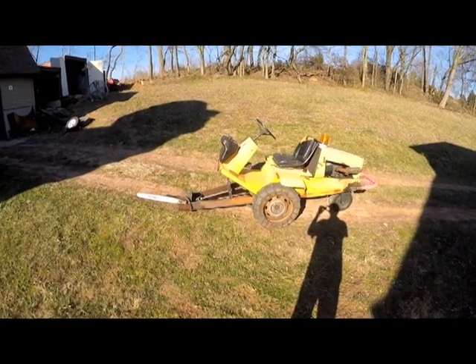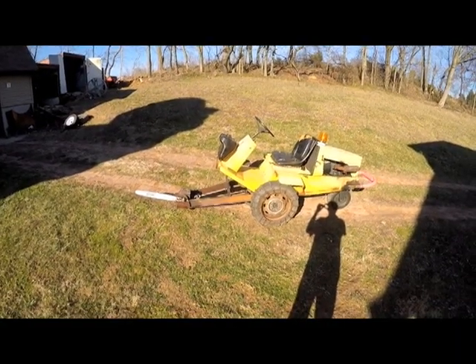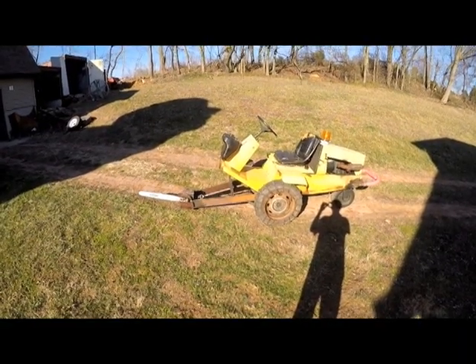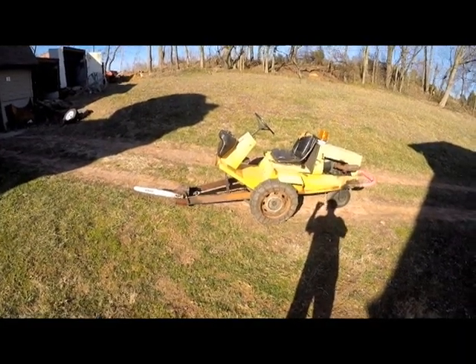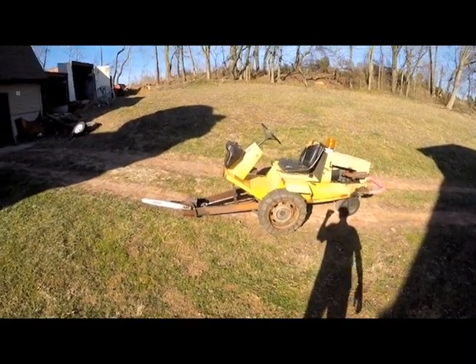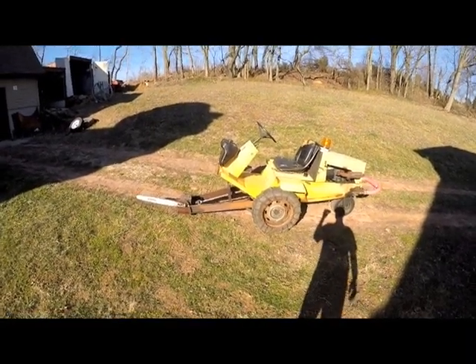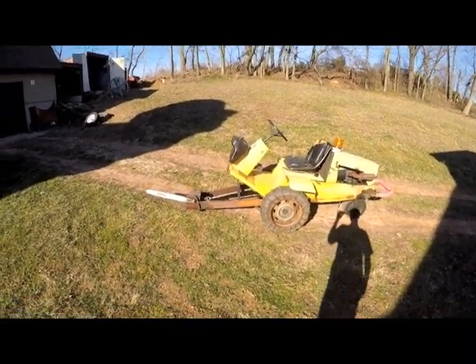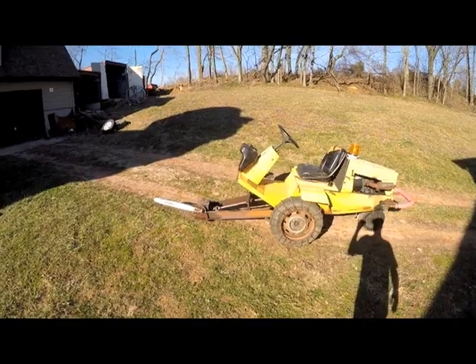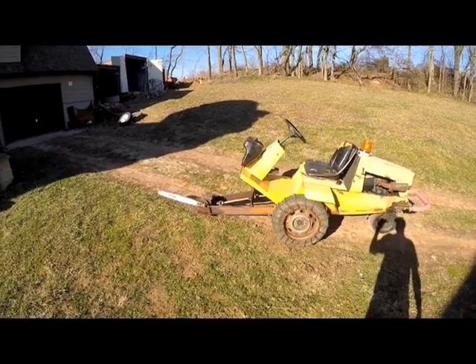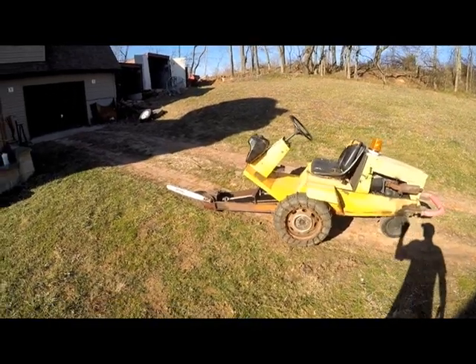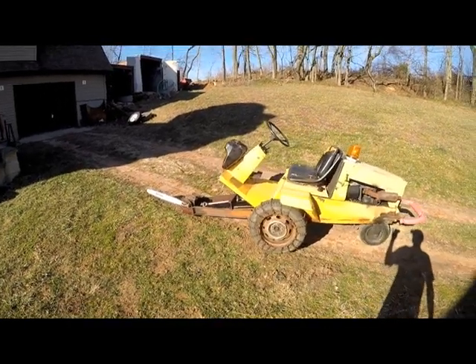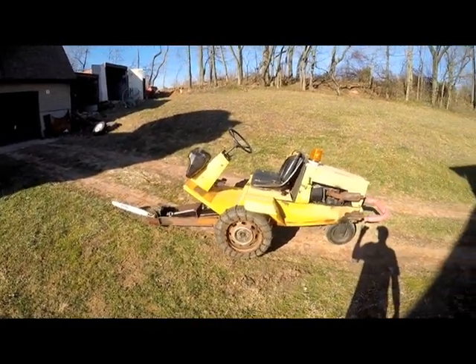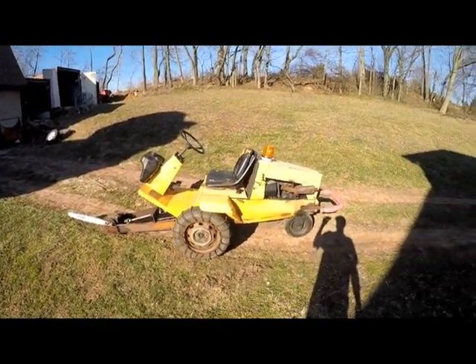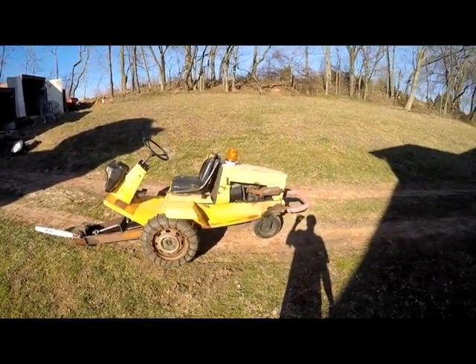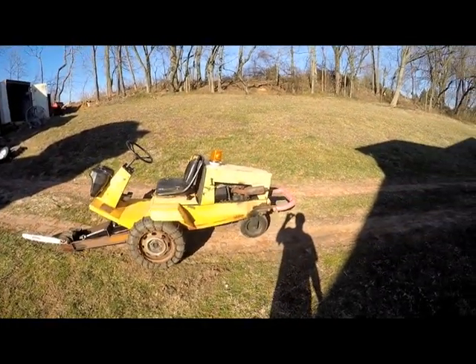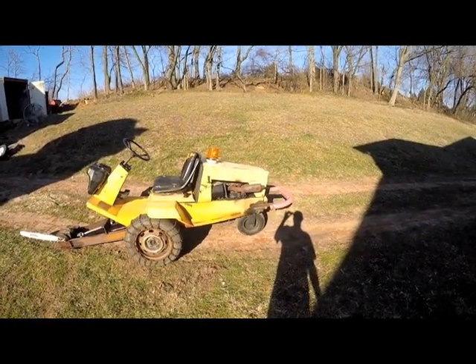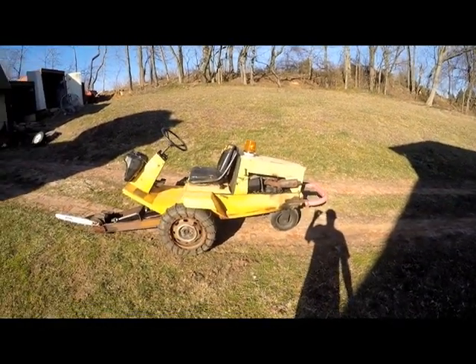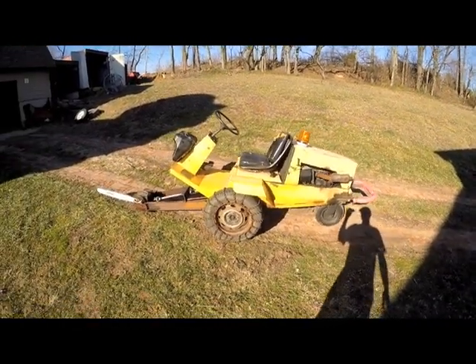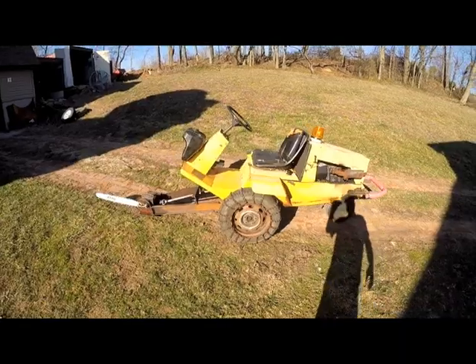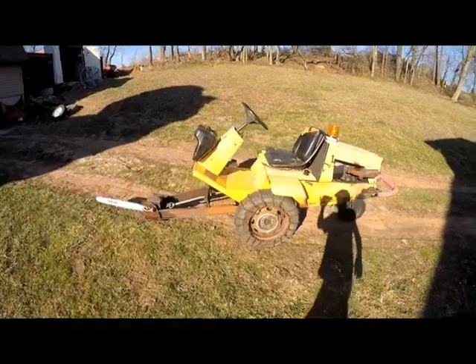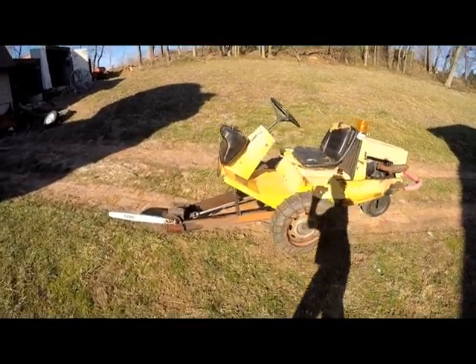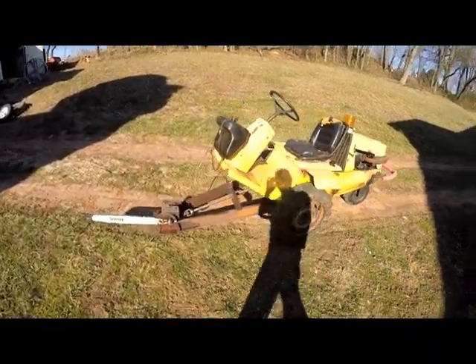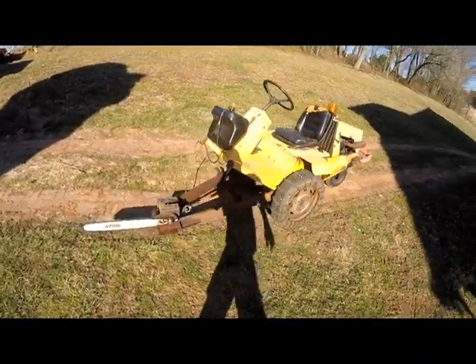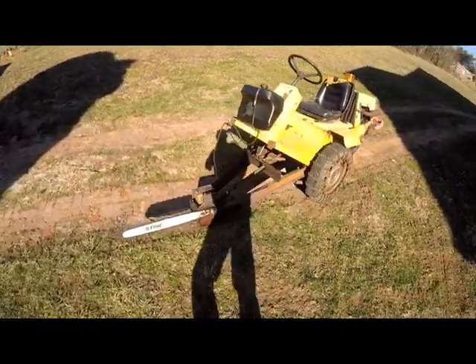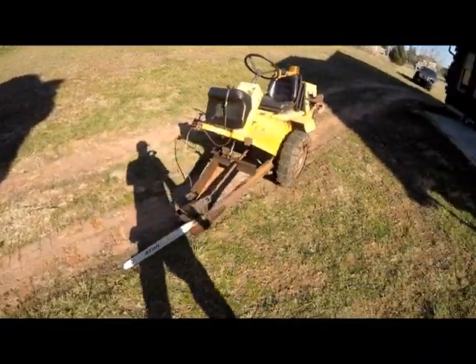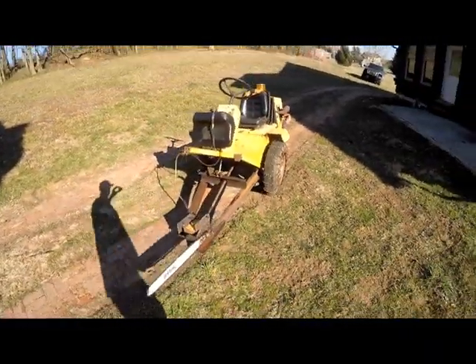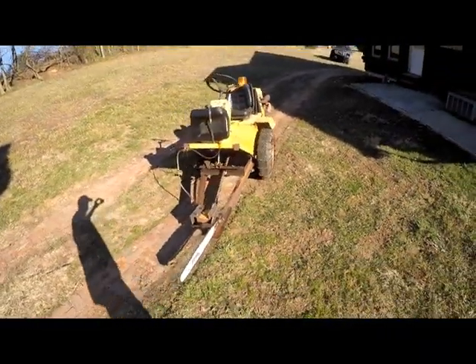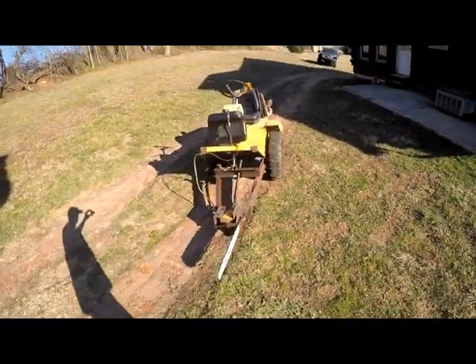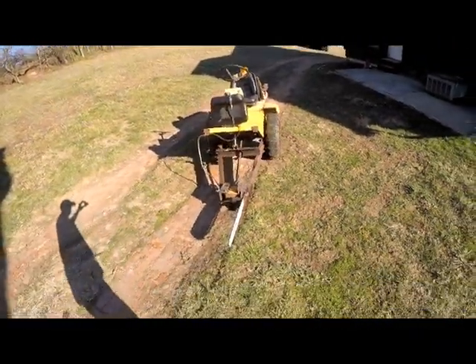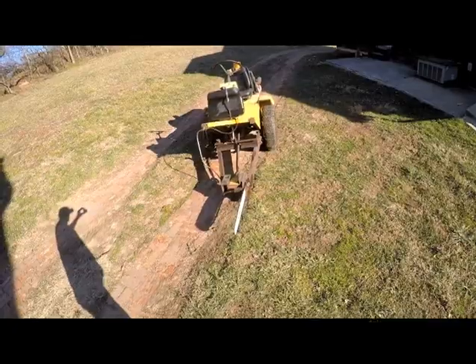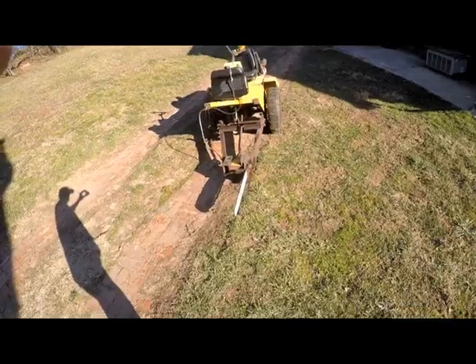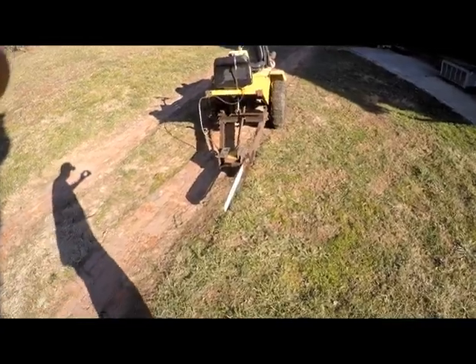Hey folks, it's been a while since I did a video. This is a machine that I put together — the lazy man's chainsaw.